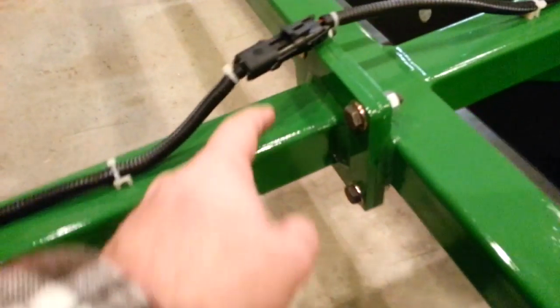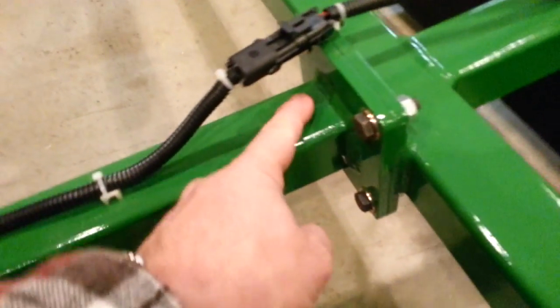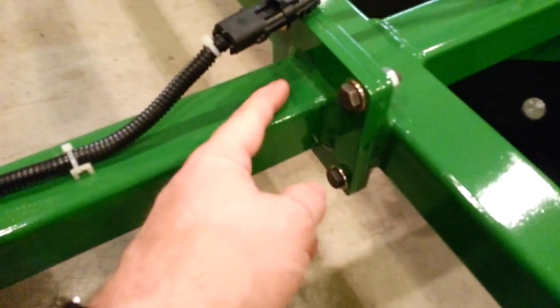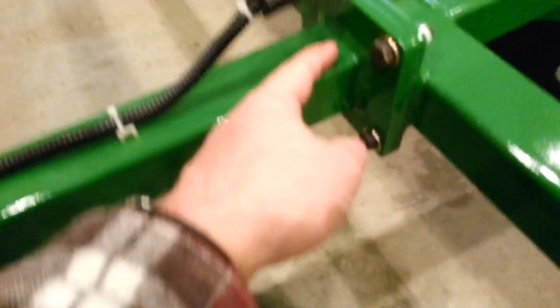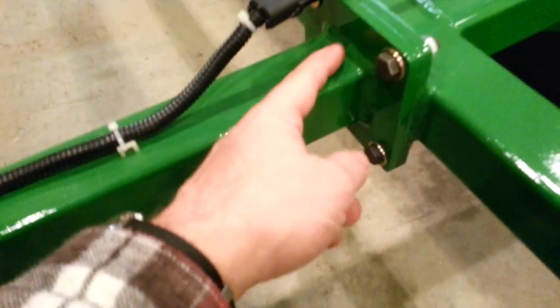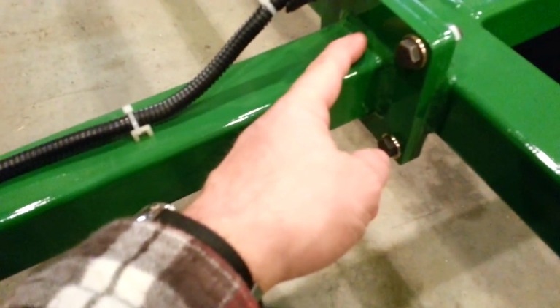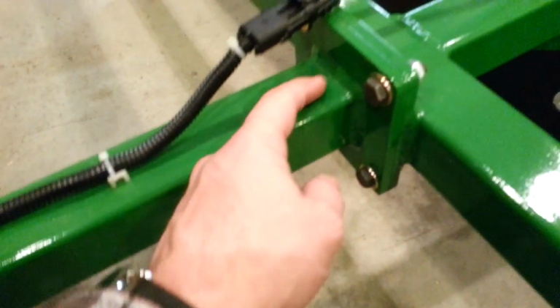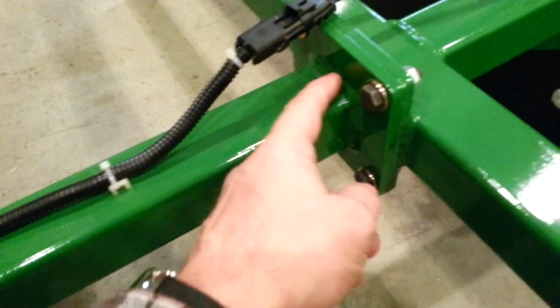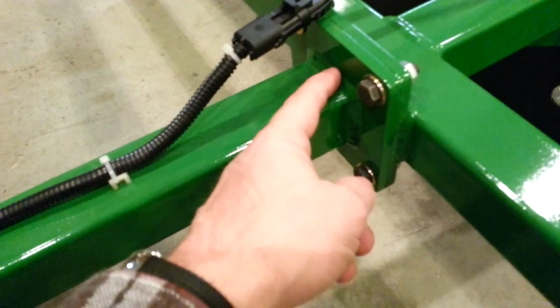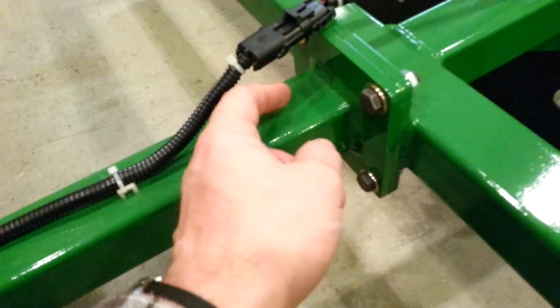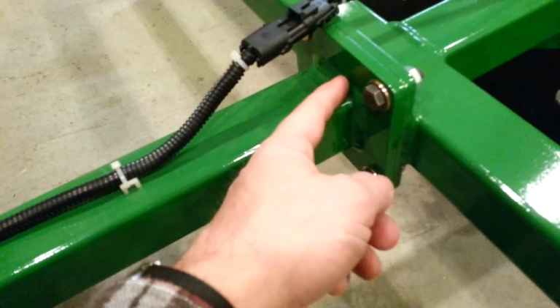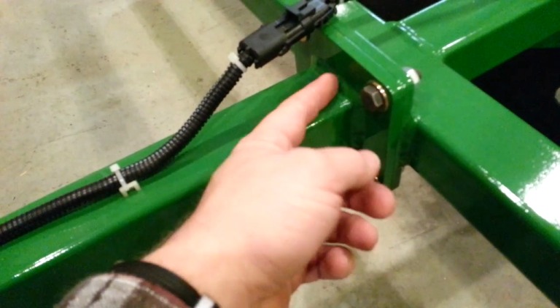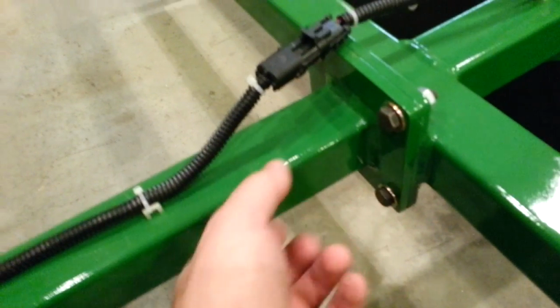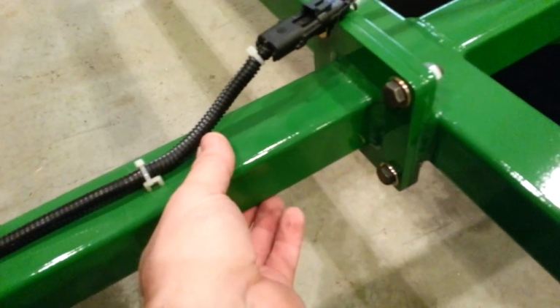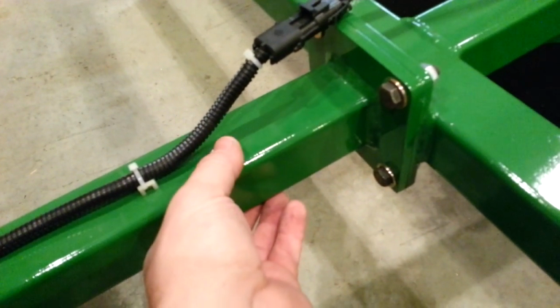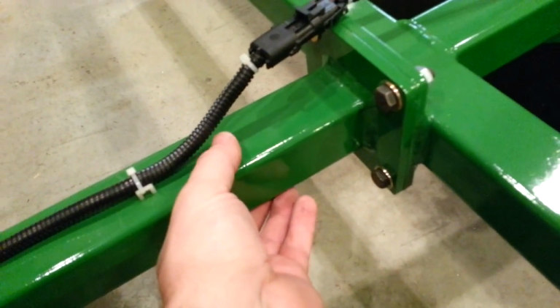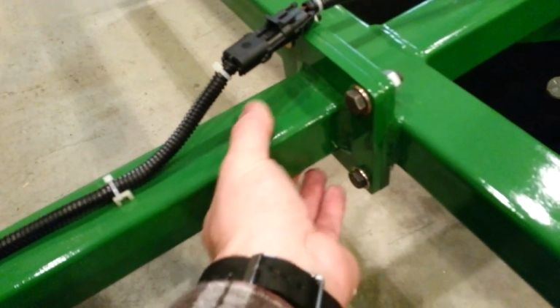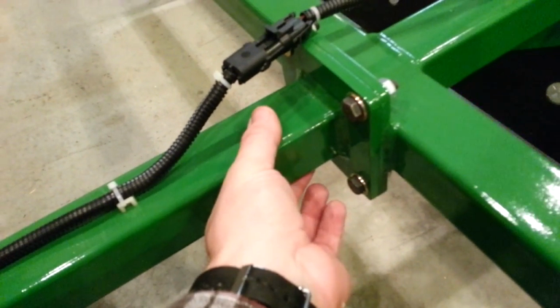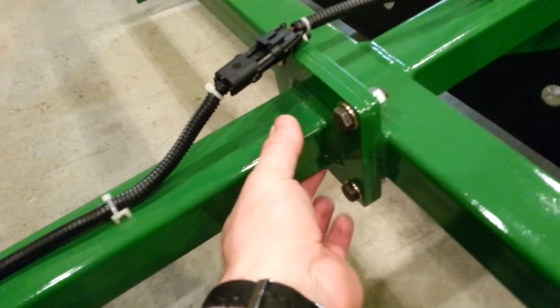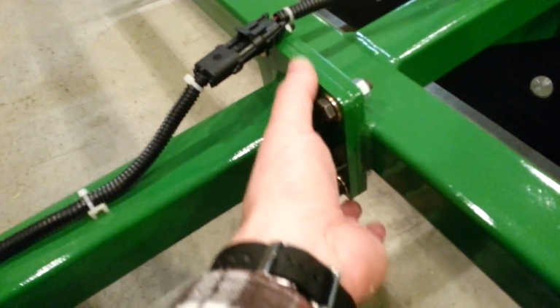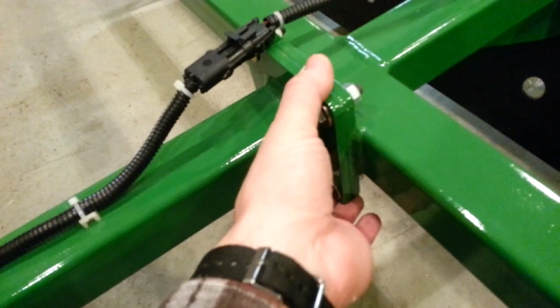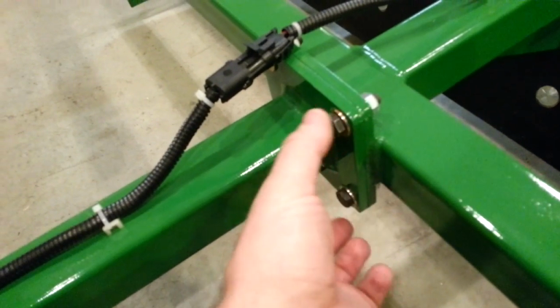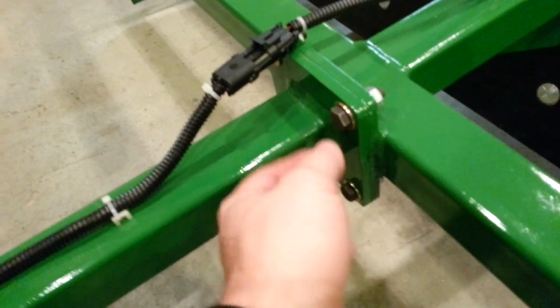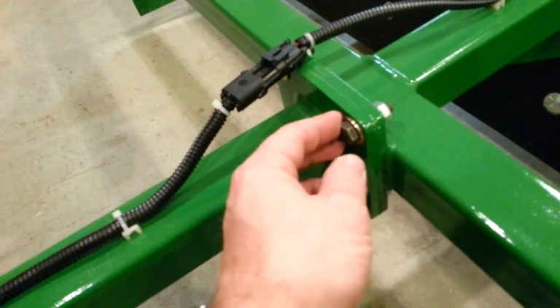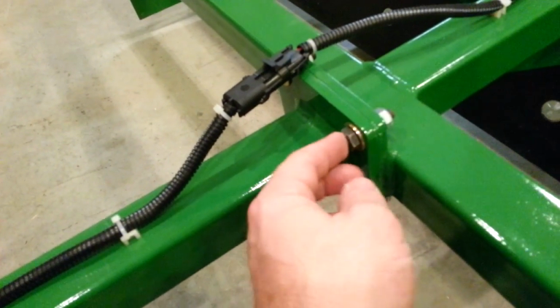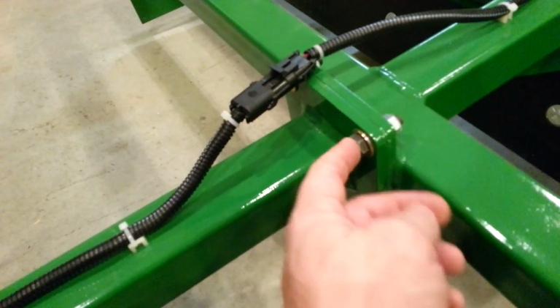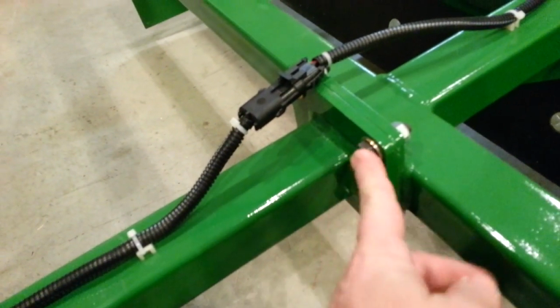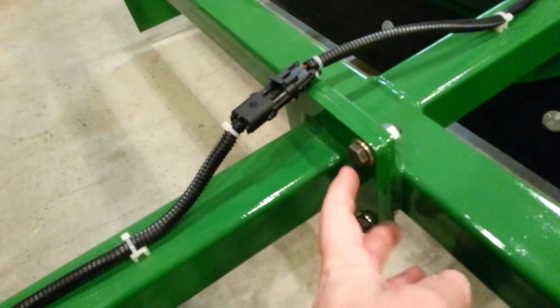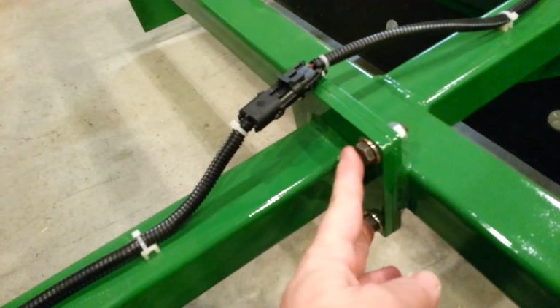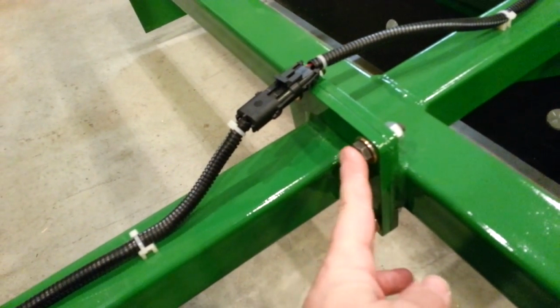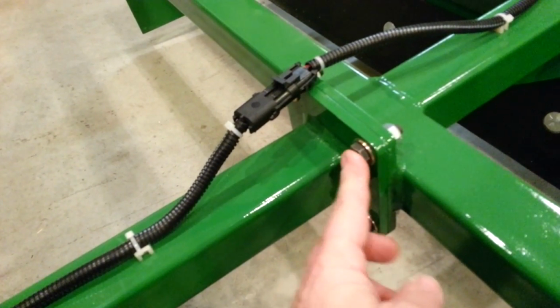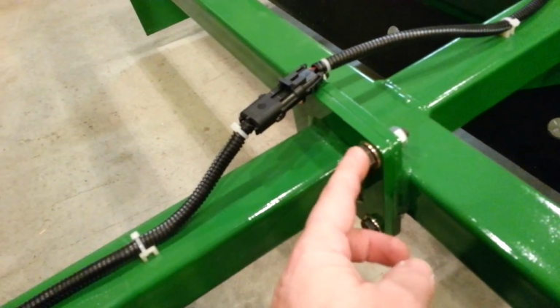There's a dial pin on the back side of this tongue for alignment purposes. When you go to put this back on, simply slide it onto the dial pin. That way it holds itself in place while you try to start these four bolts, rather than trying to hold it and fight it.